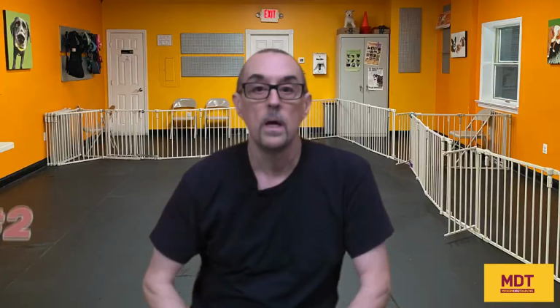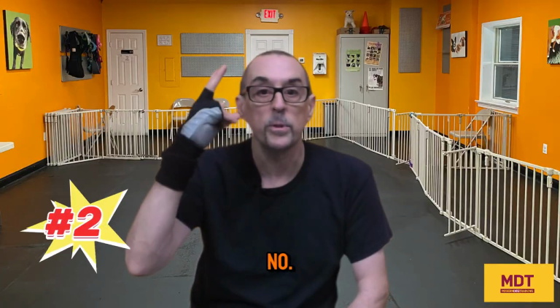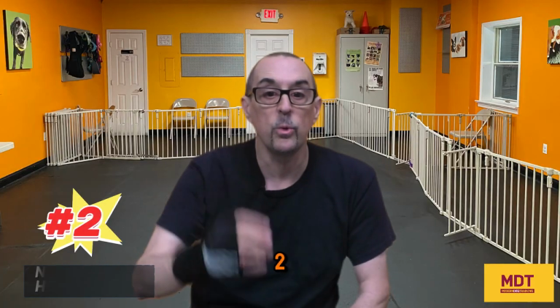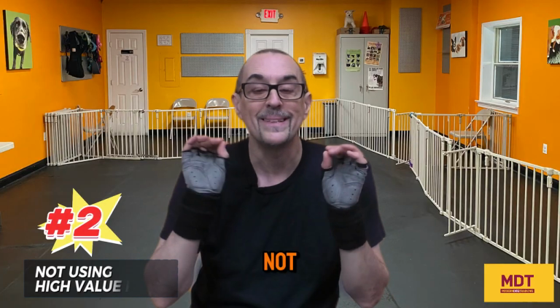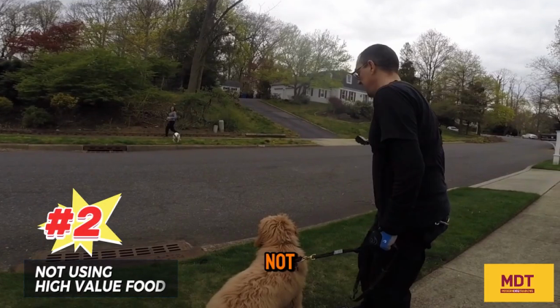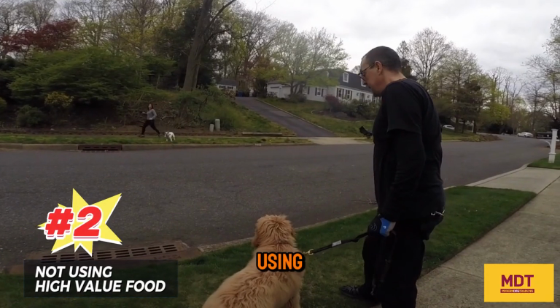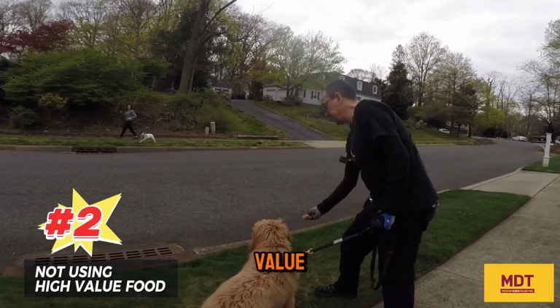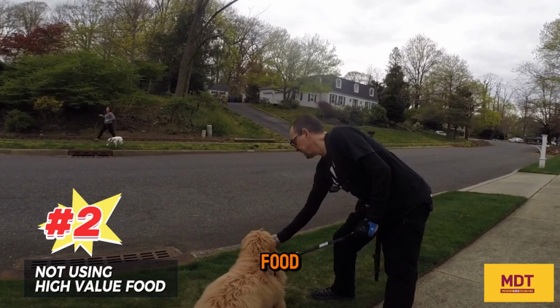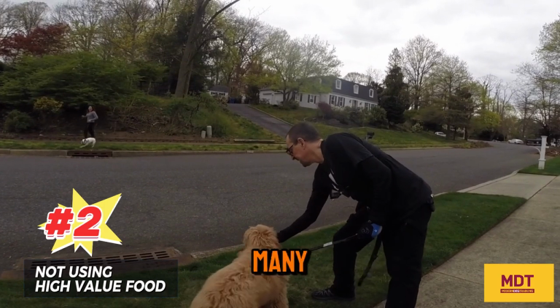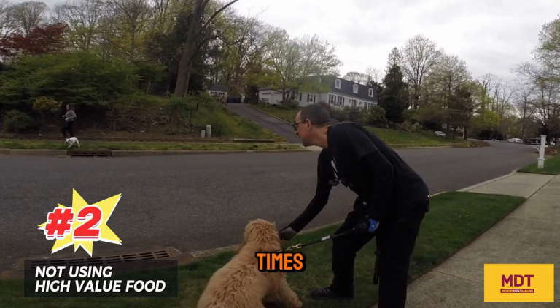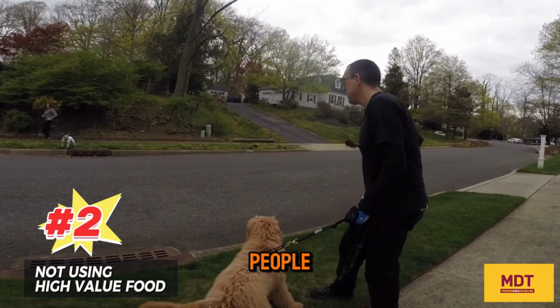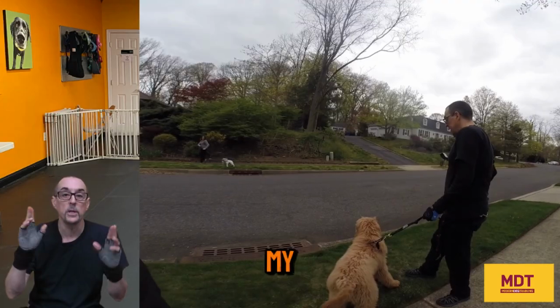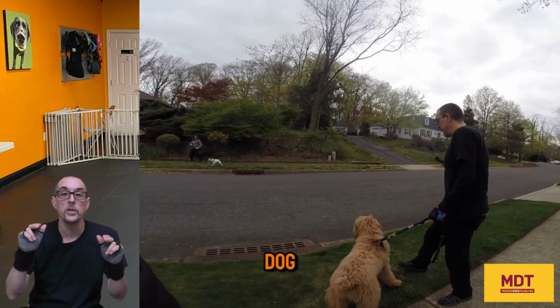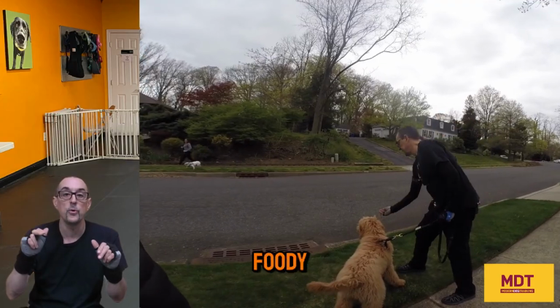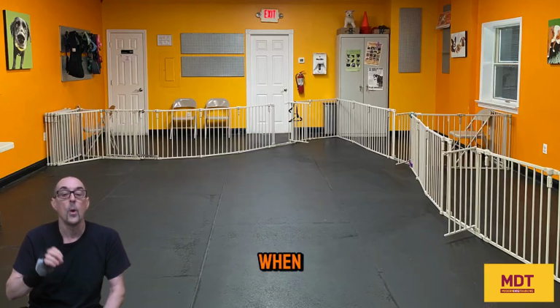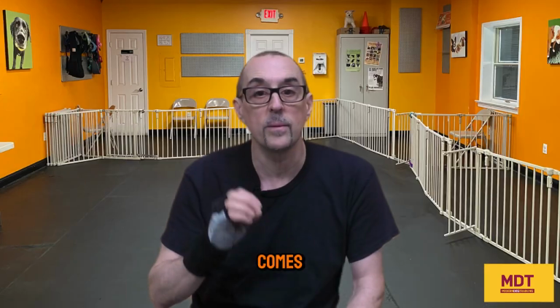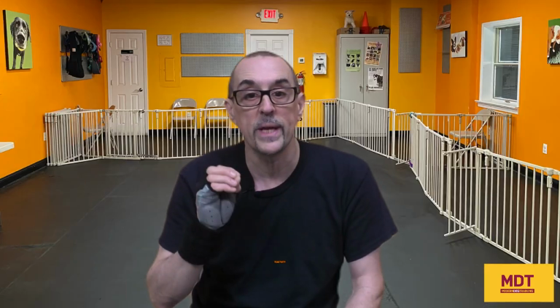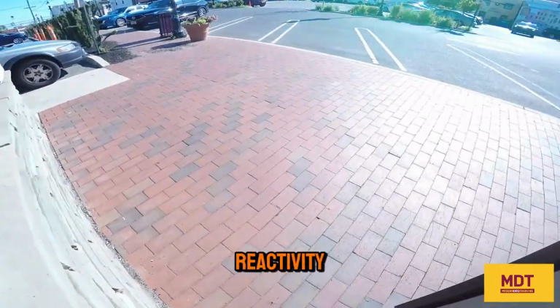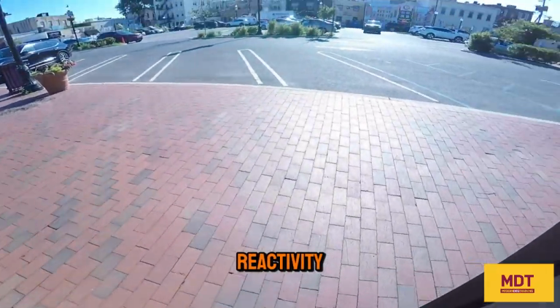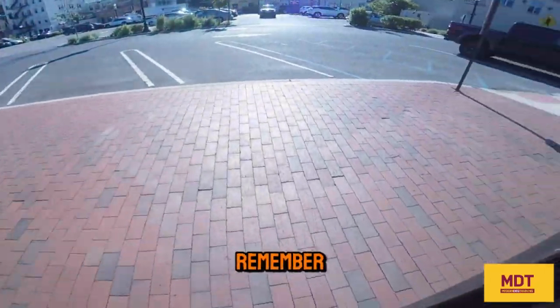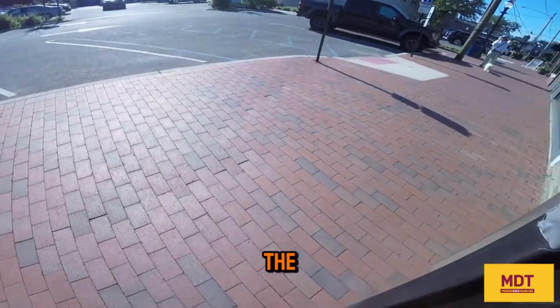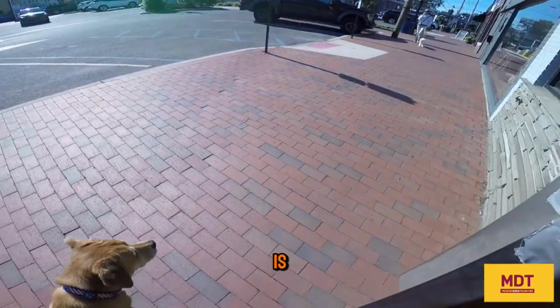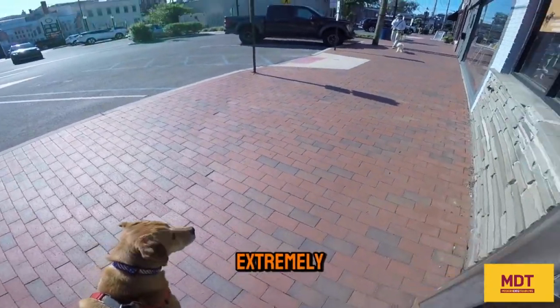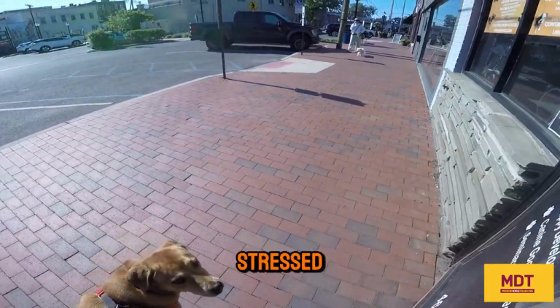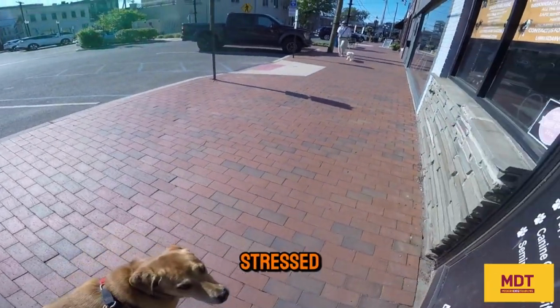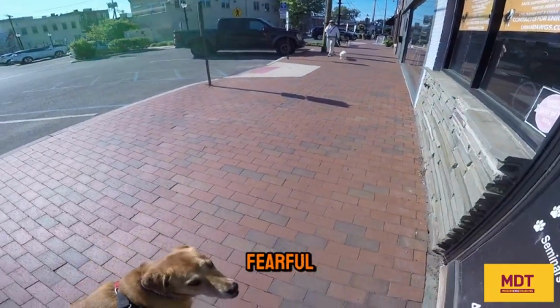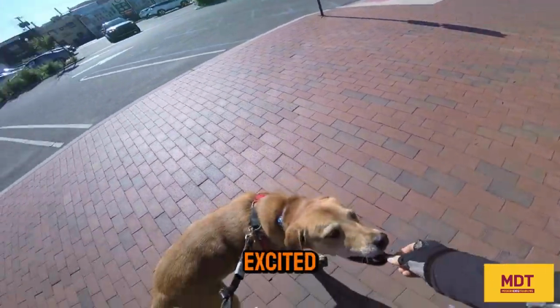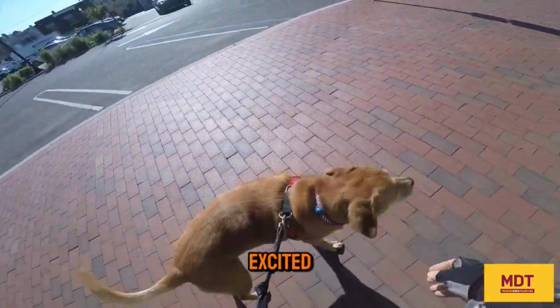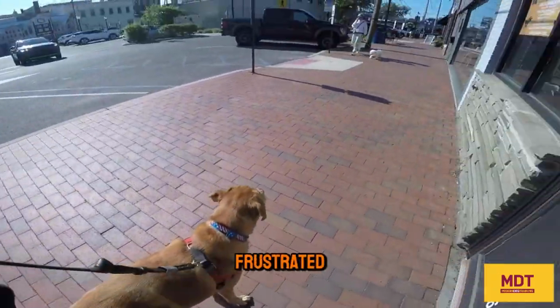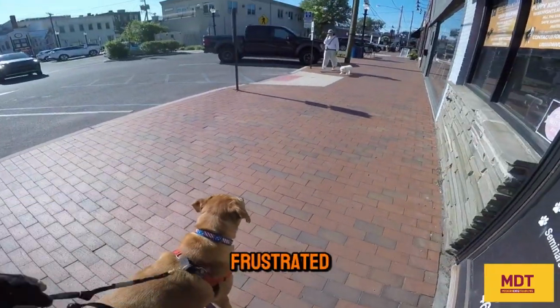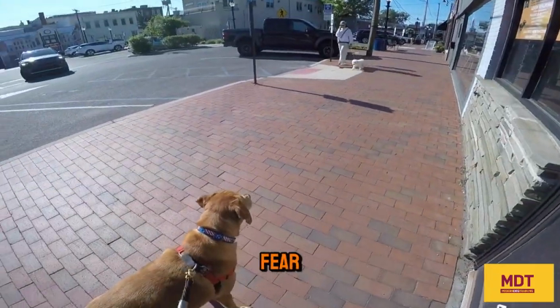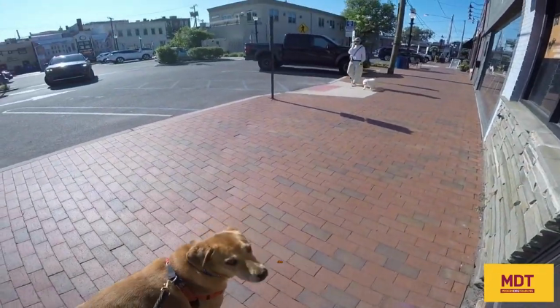Number two: not using high-value food. Many times people say my dog isn't food-motivated when it comes to reactivity. Remember, the dog is extremely stressed, fearful, excited, or frustrated, and fear trumps food.